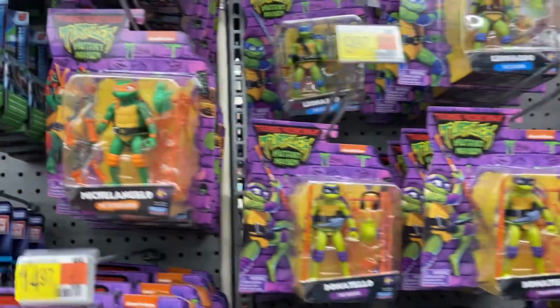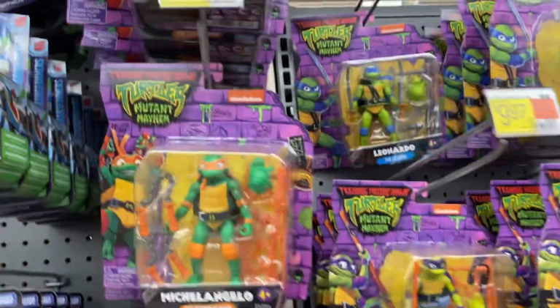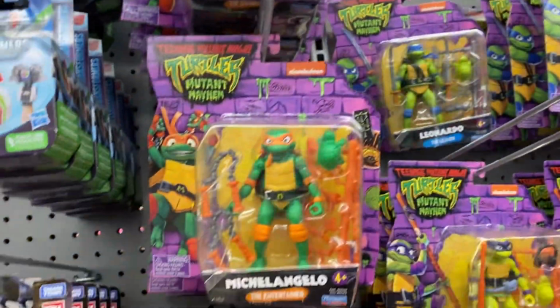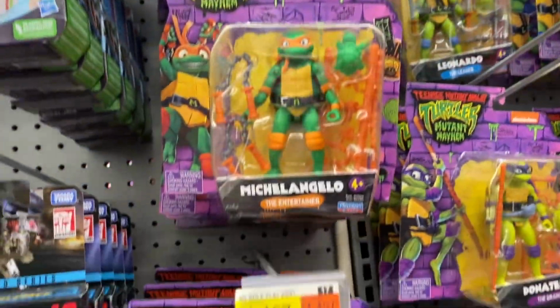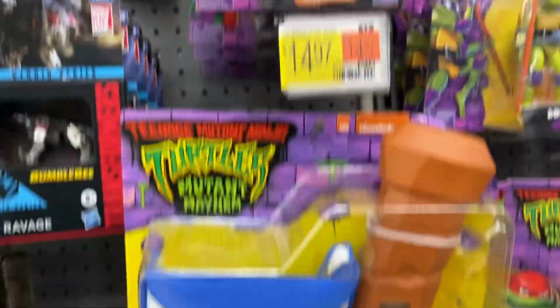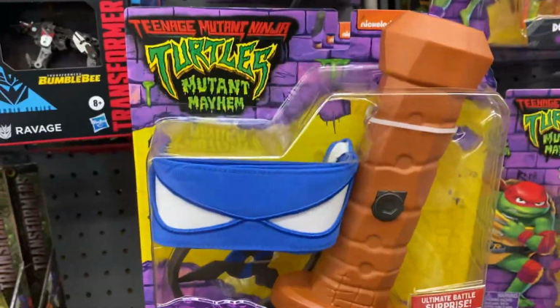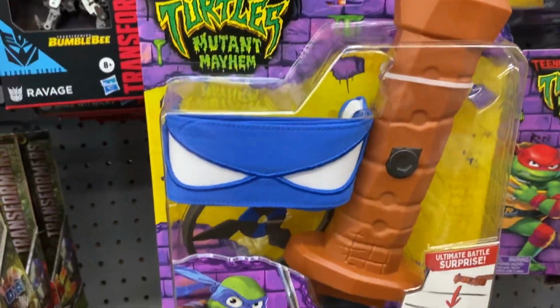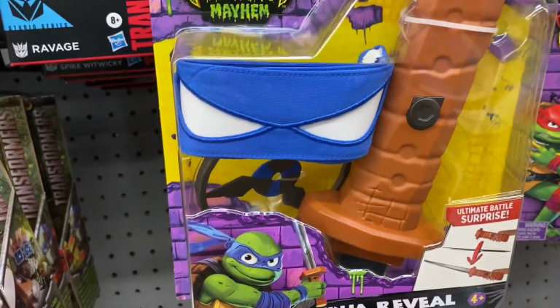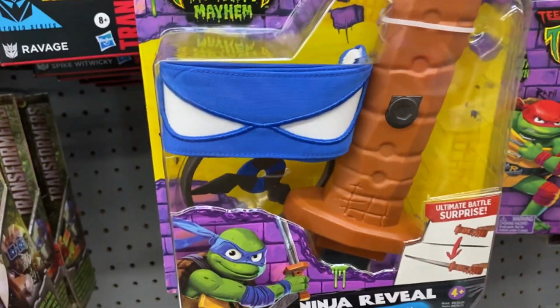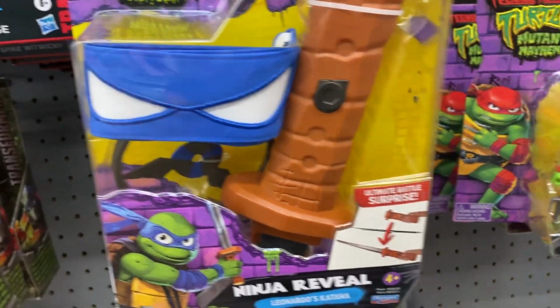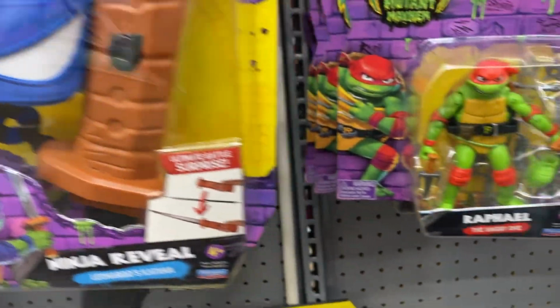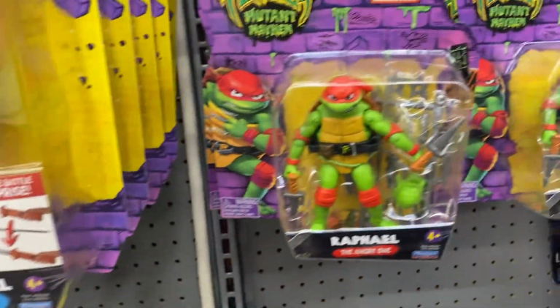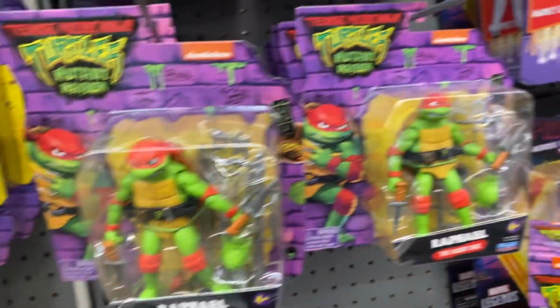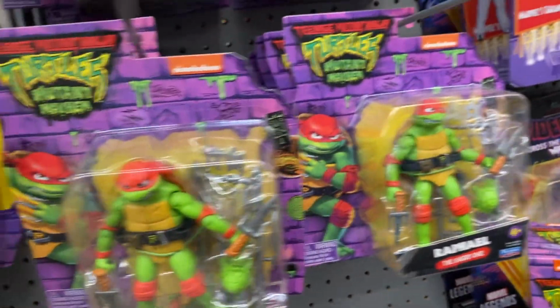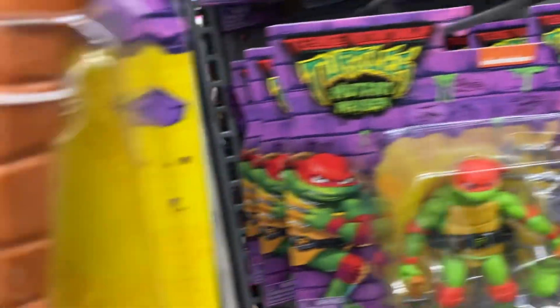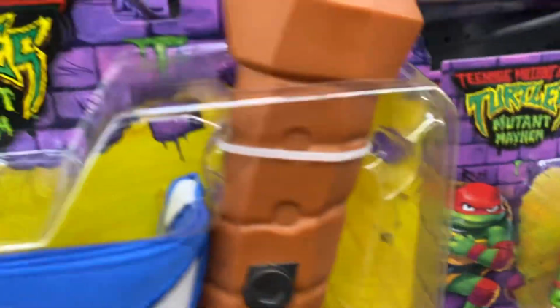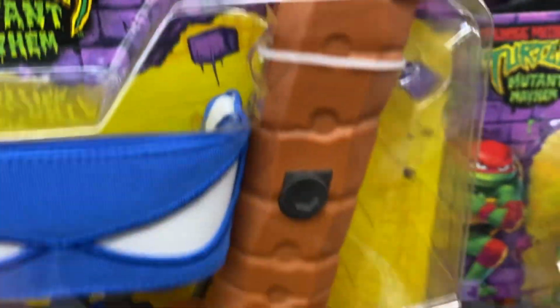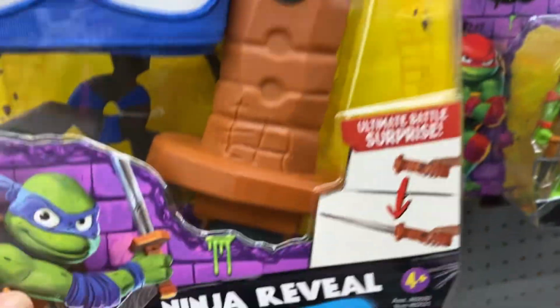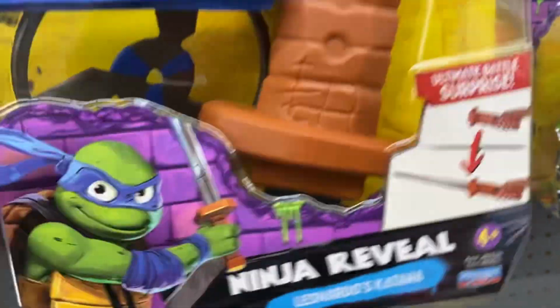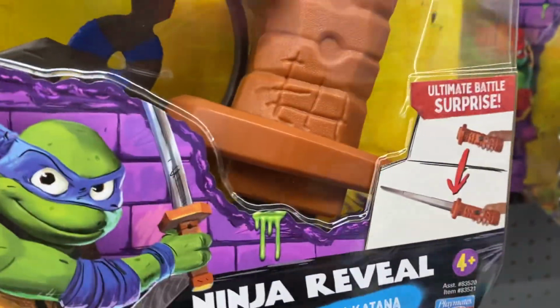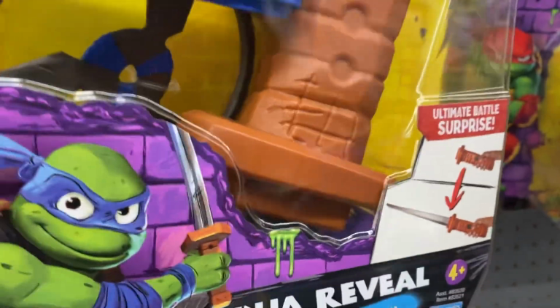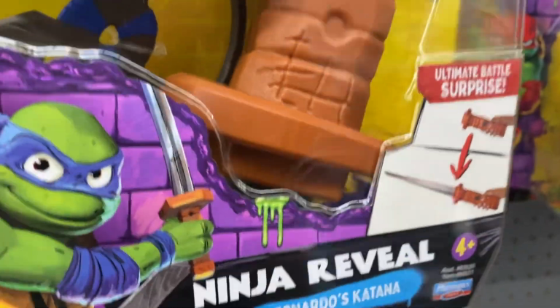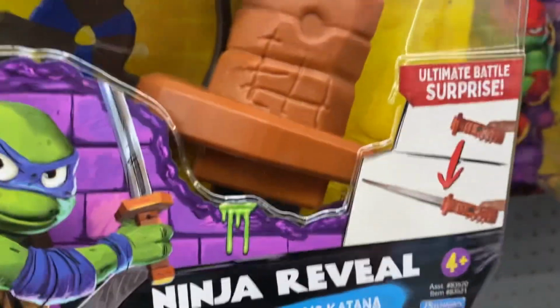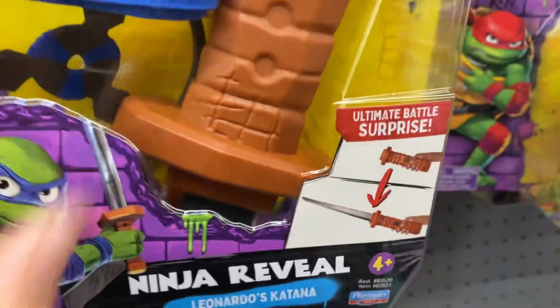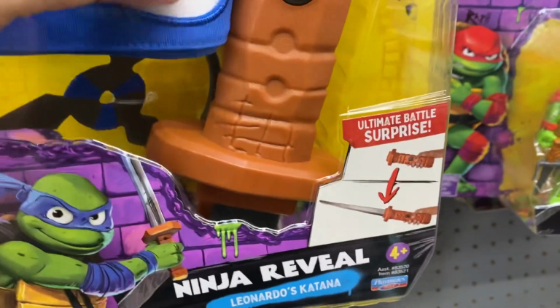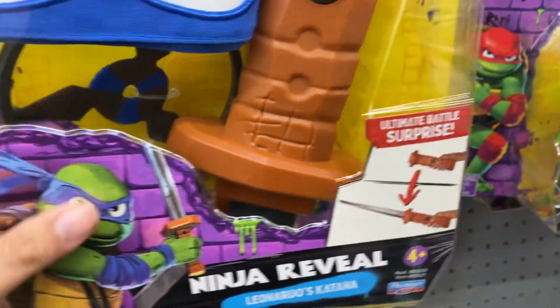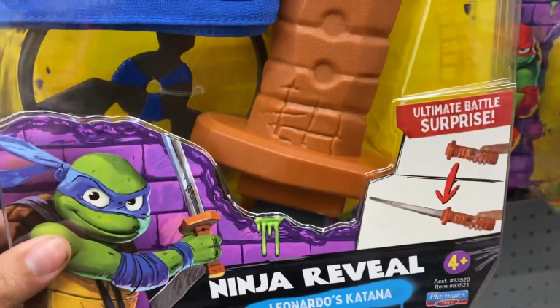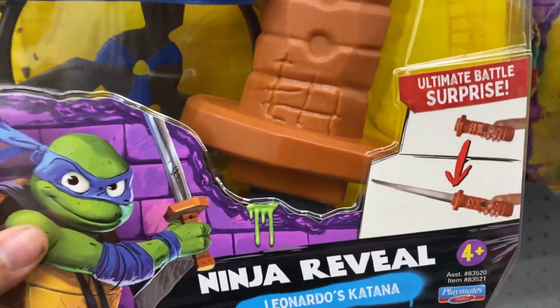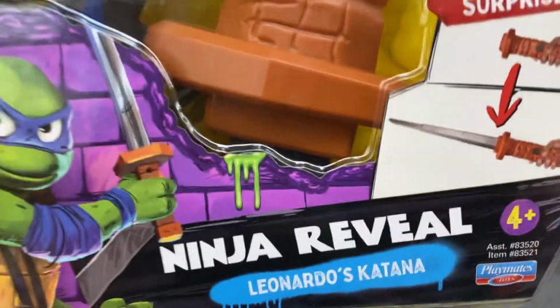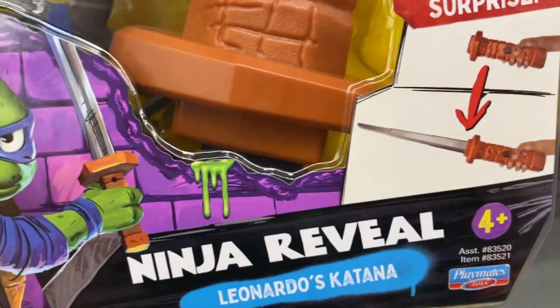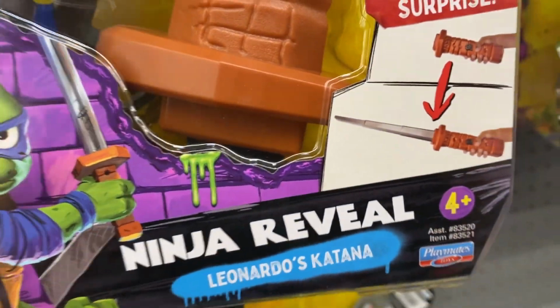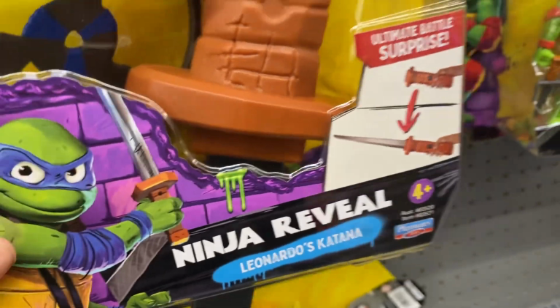I'm looking at some Teenage Mutant Ninja Turtle toys. This one is Ninja Reveal and it has this knife that pops in and out right here like that.